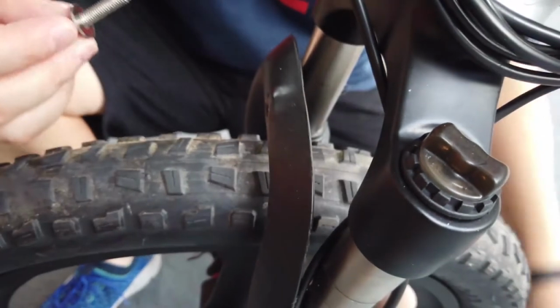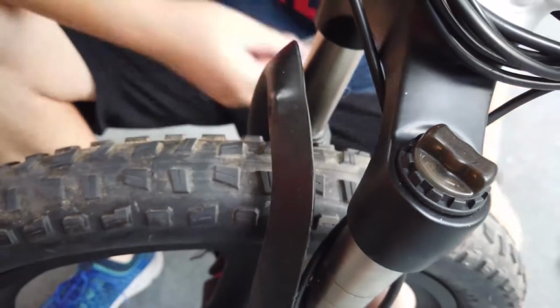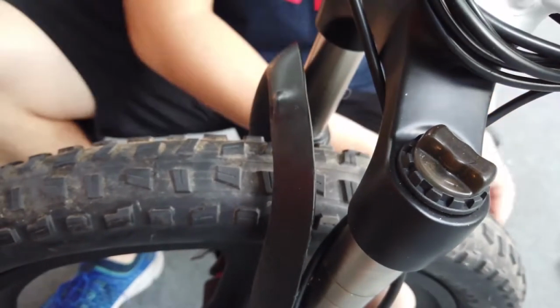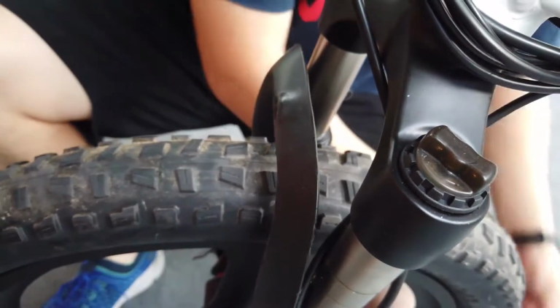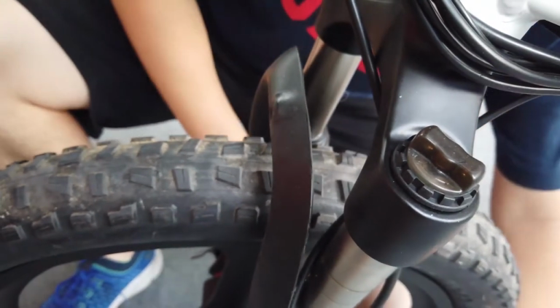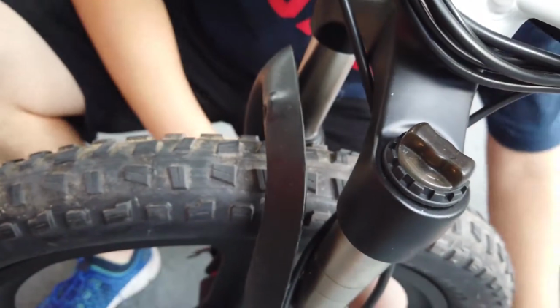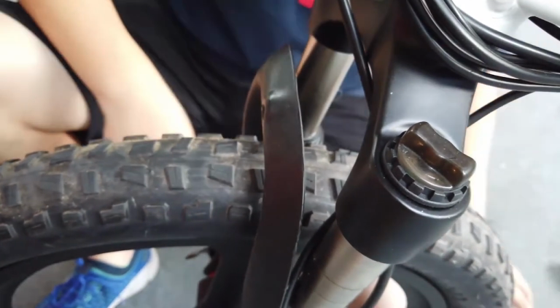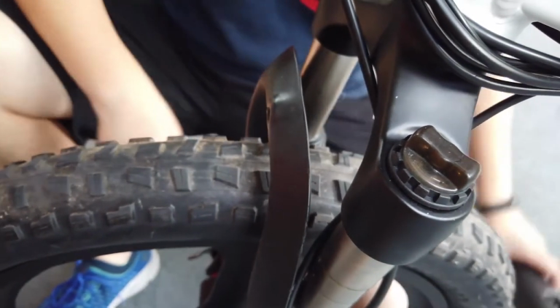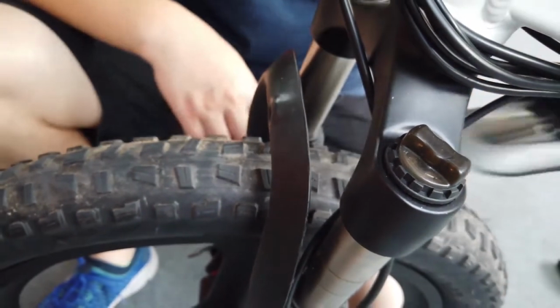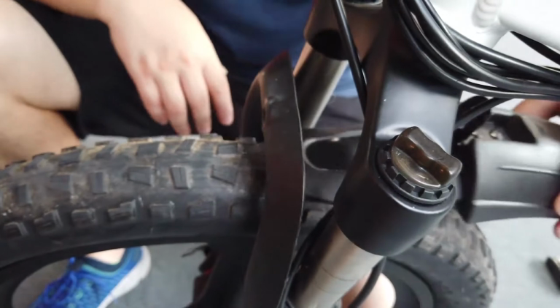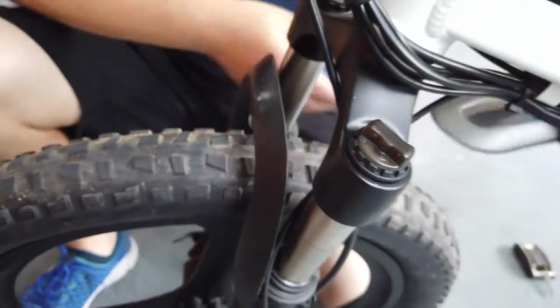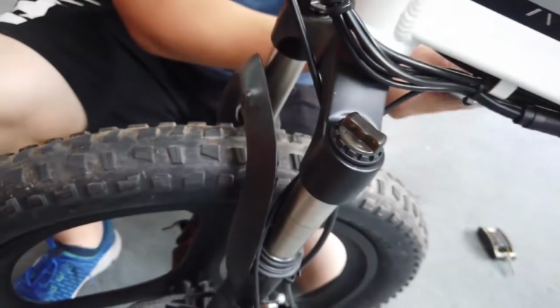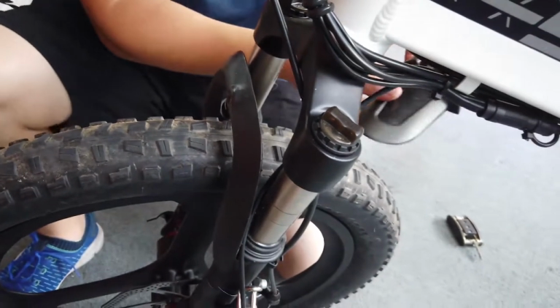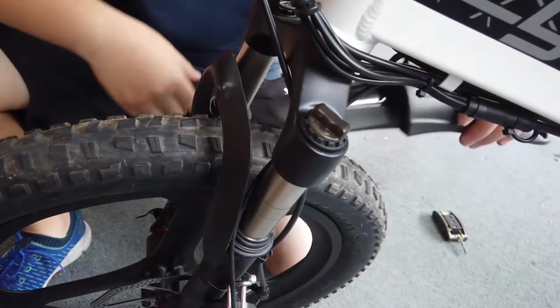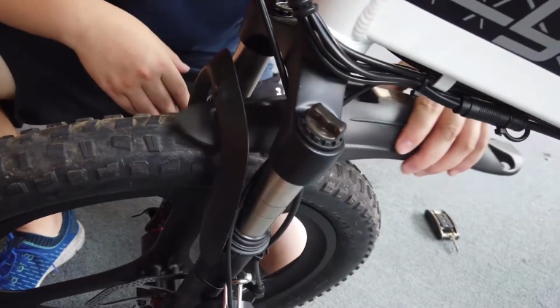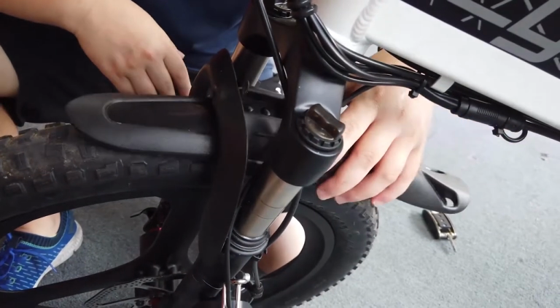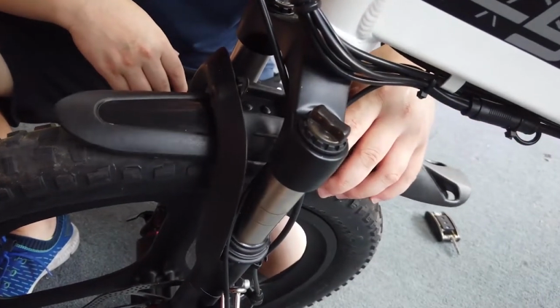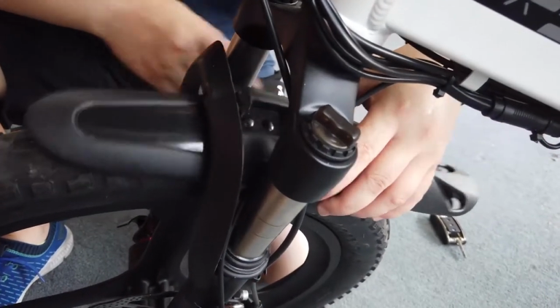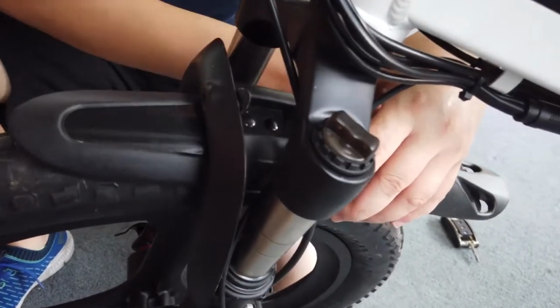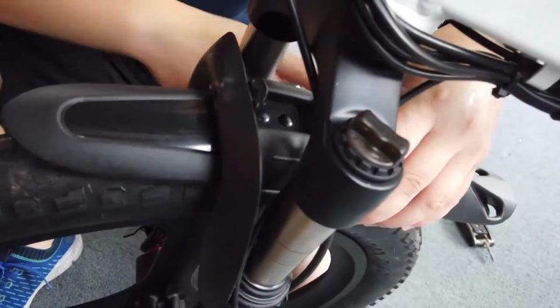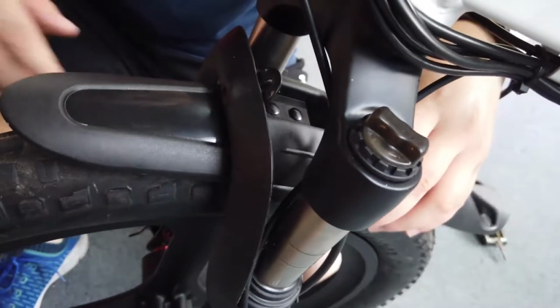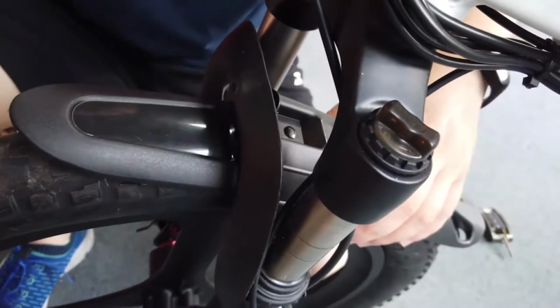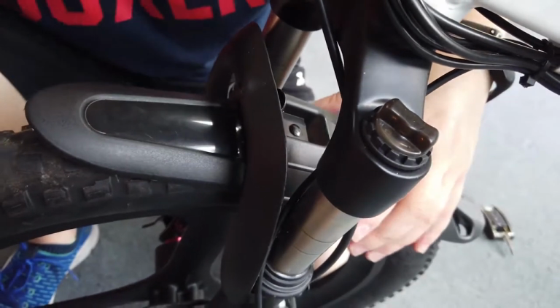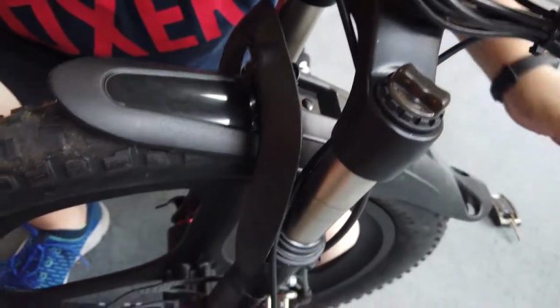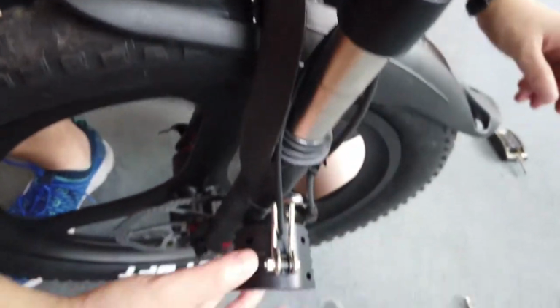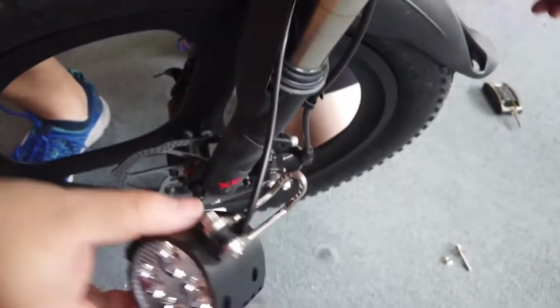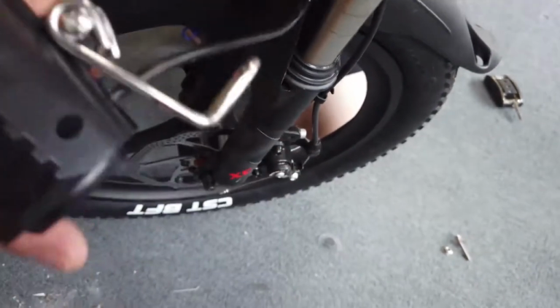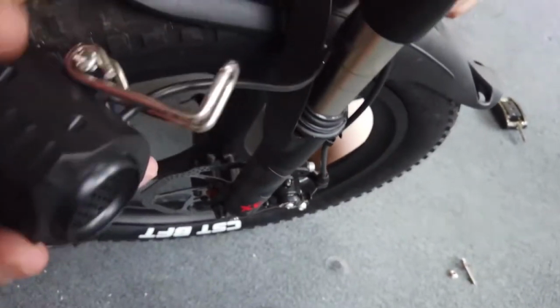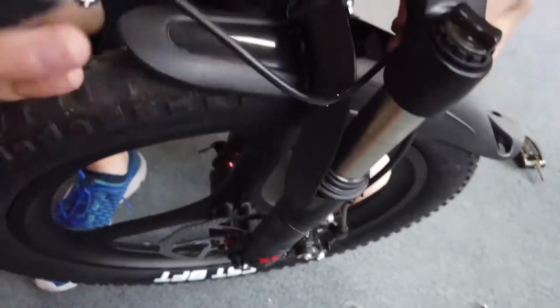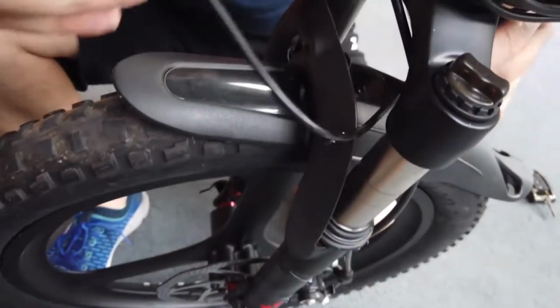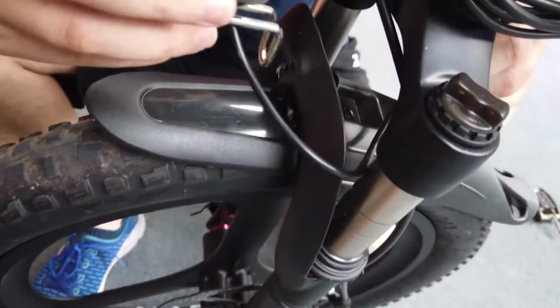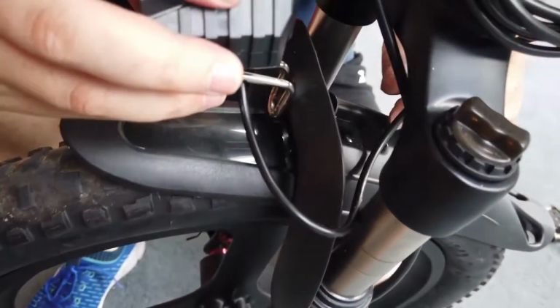Put the bolt aside and put the fender — this side is front and this other side is back. Put it here. And the front light, which is like this.